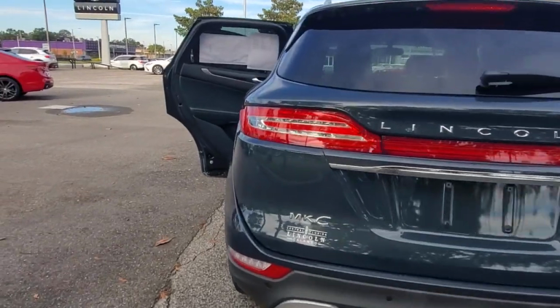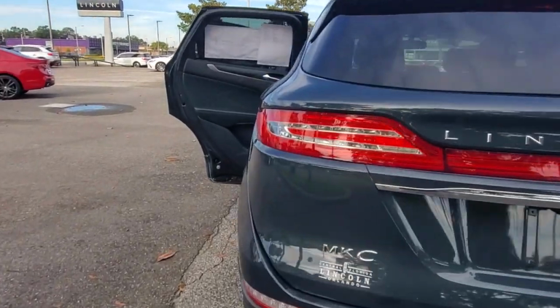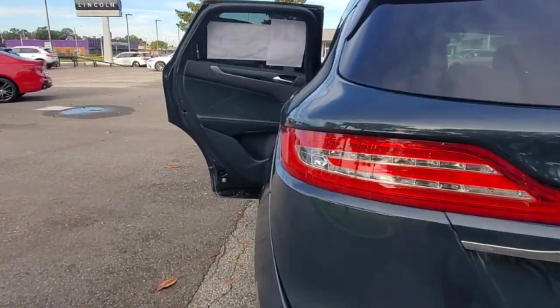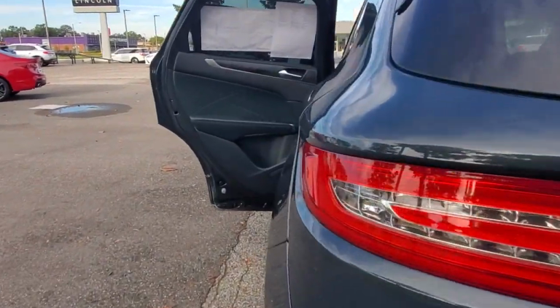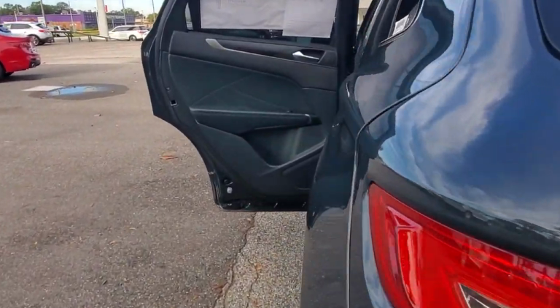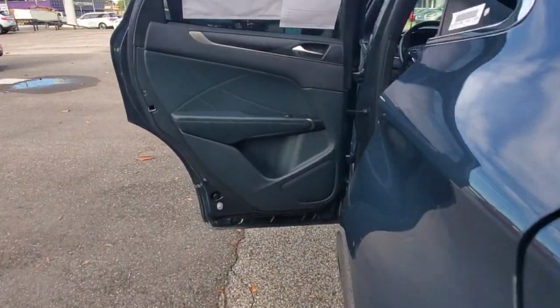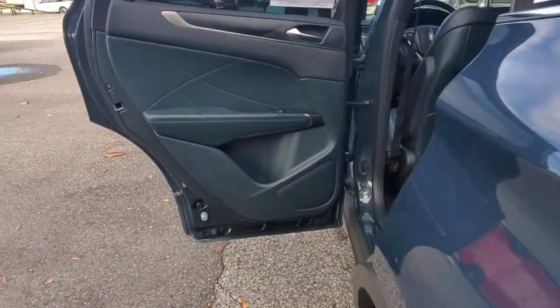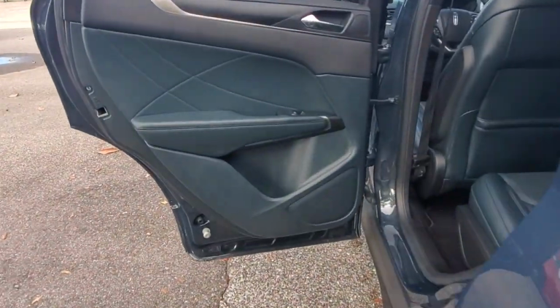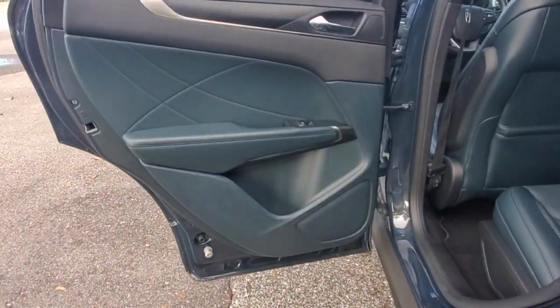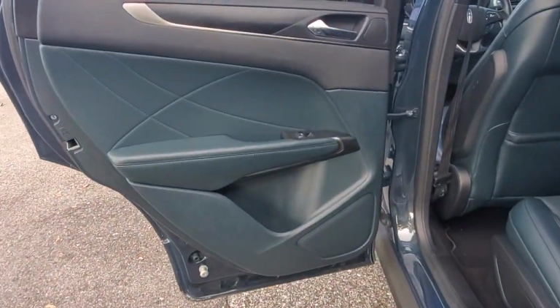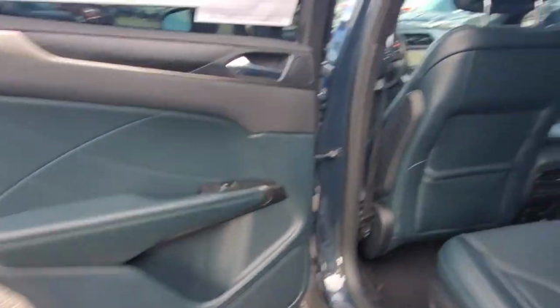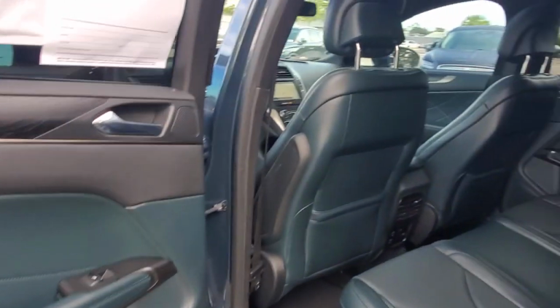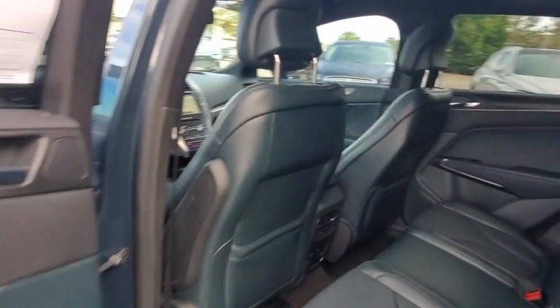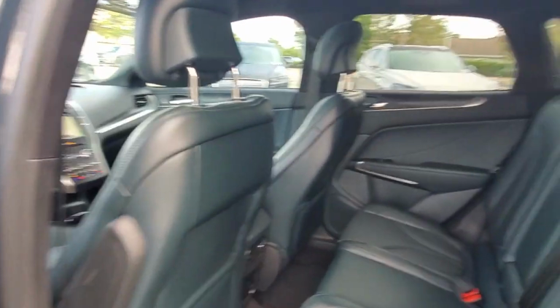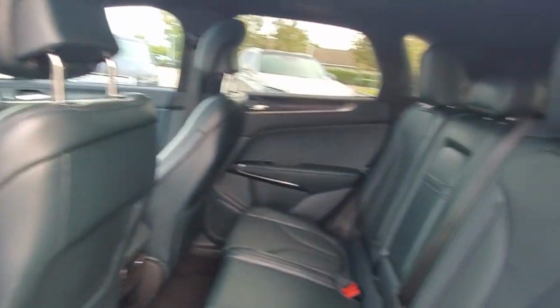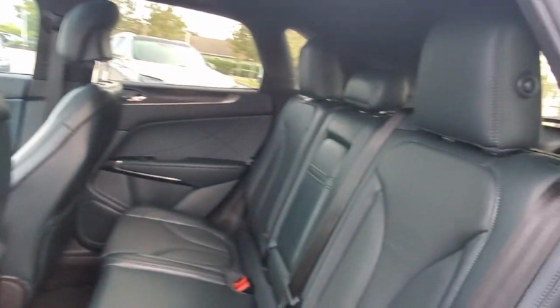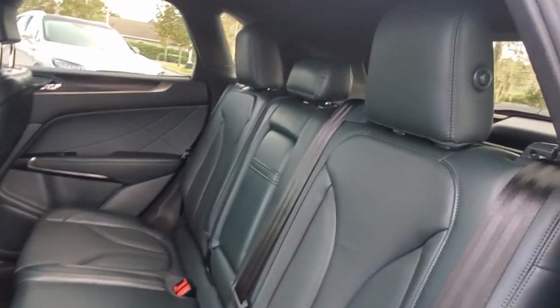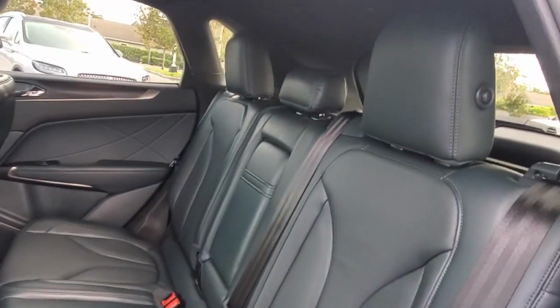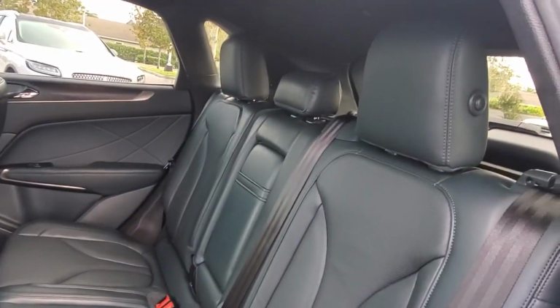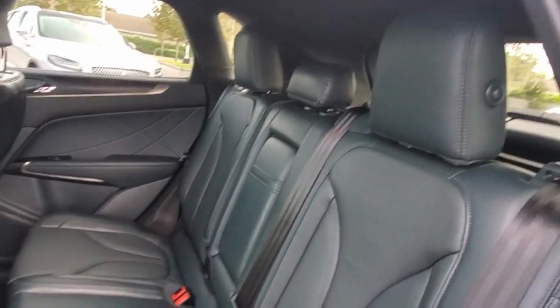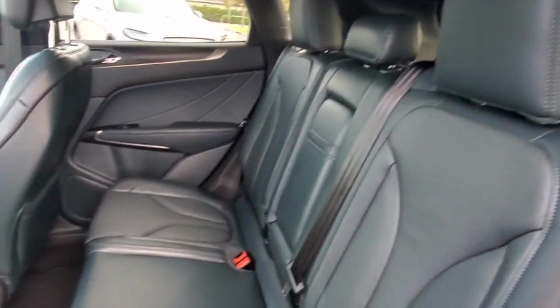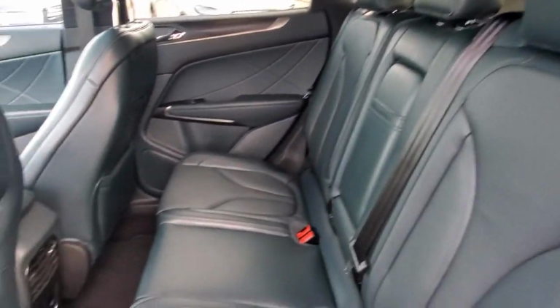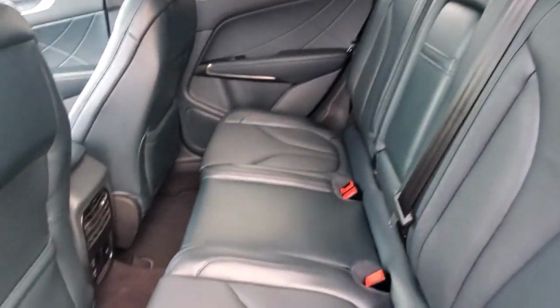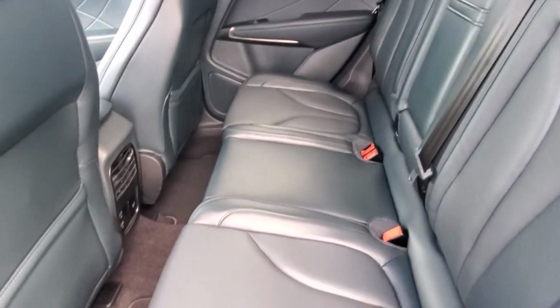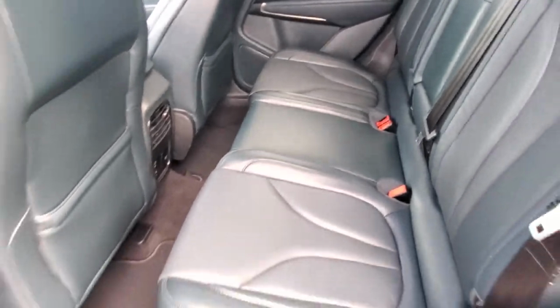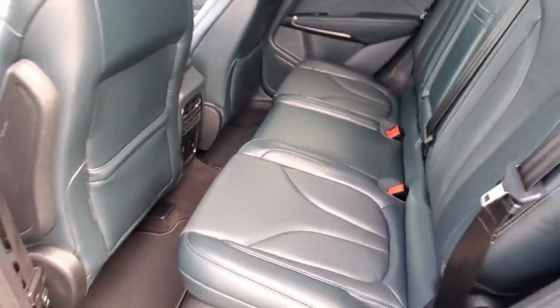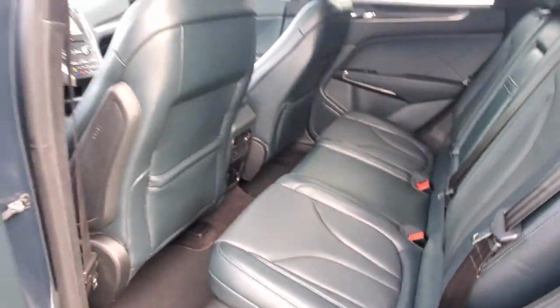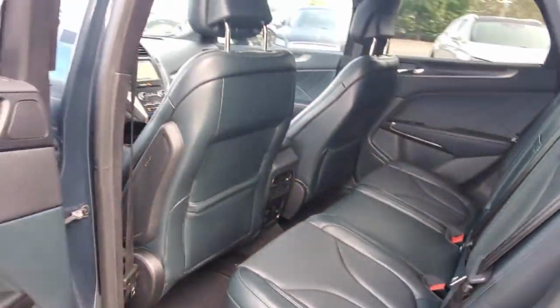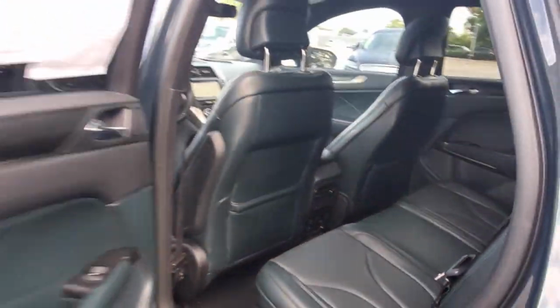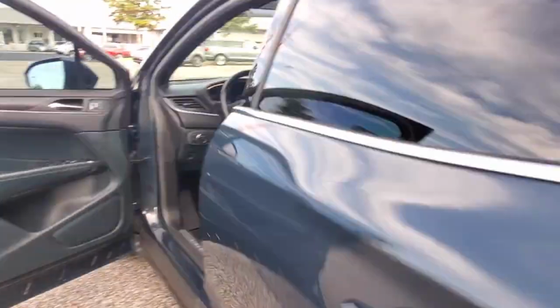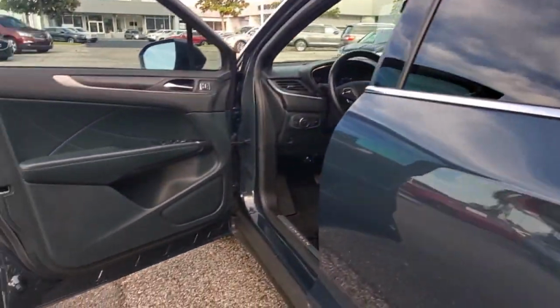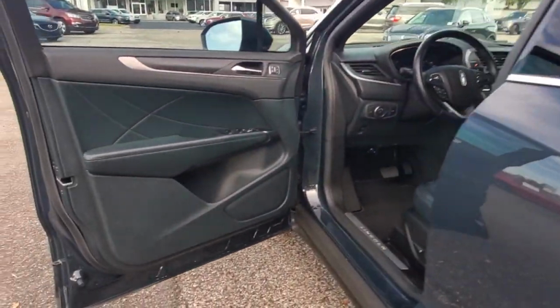Panoramic roof, navigation system, keyless entry, sun moonroof, backup camera, power liftgate, remote engine start, cooled front seat, power passenger seat, woodgrain interior trim.